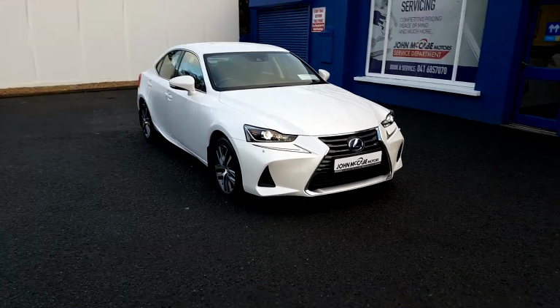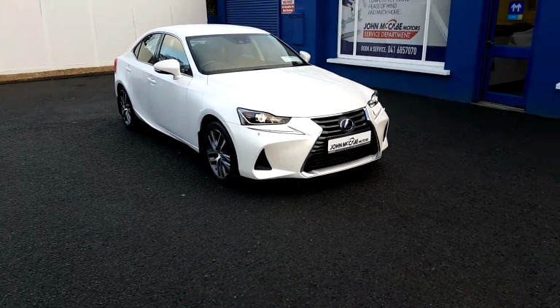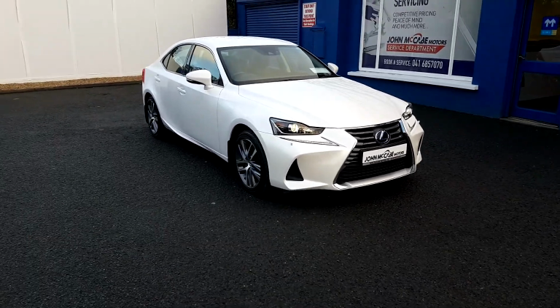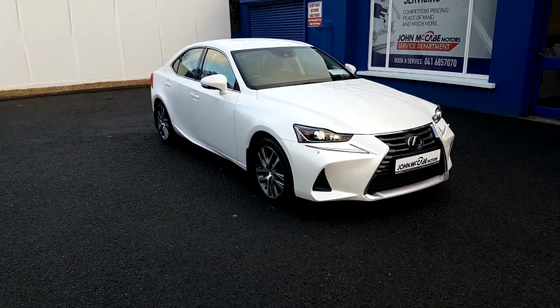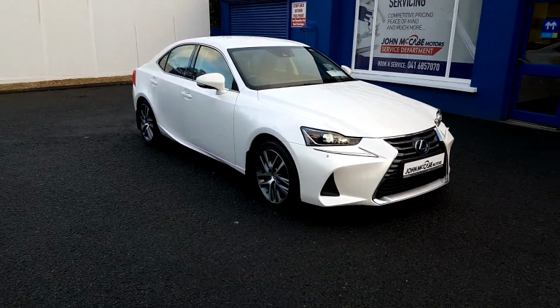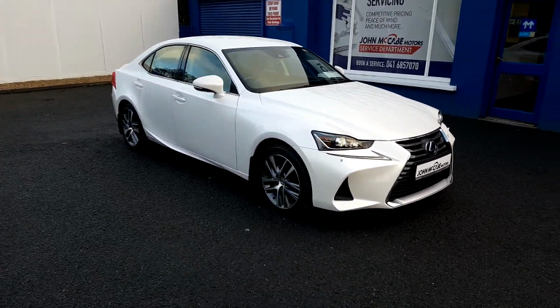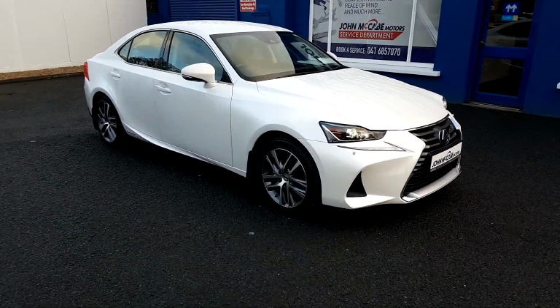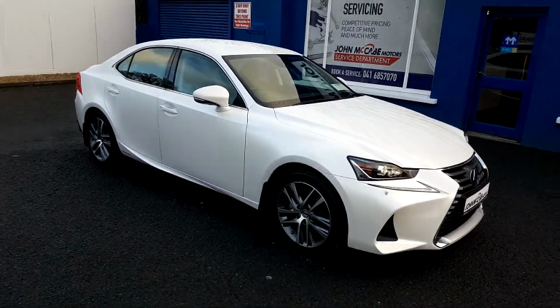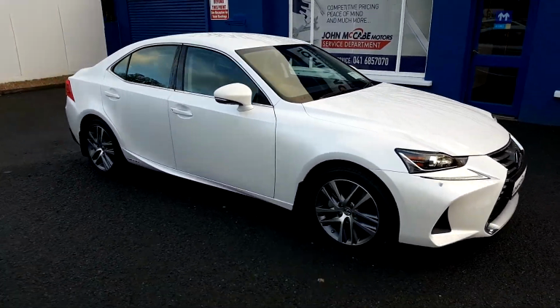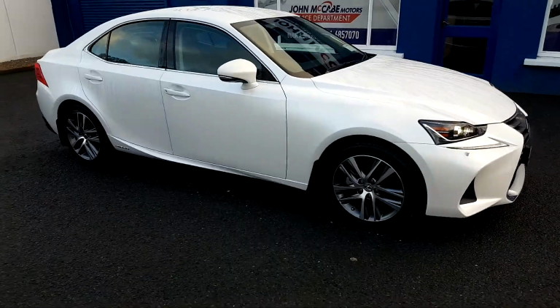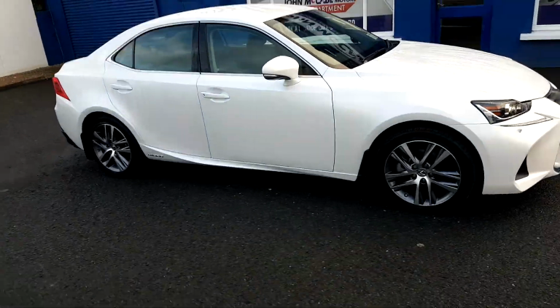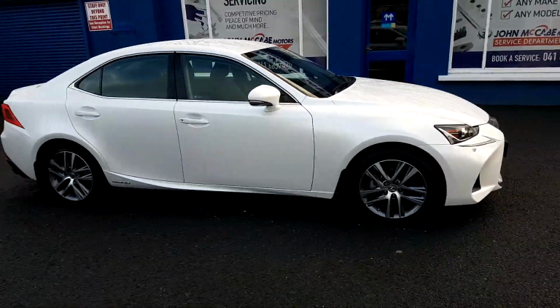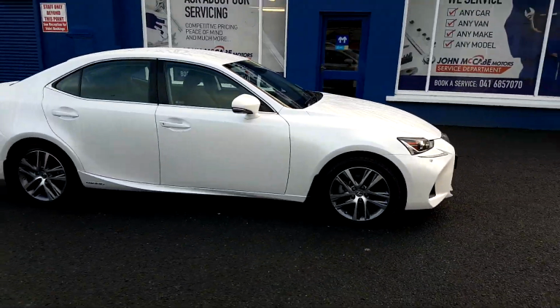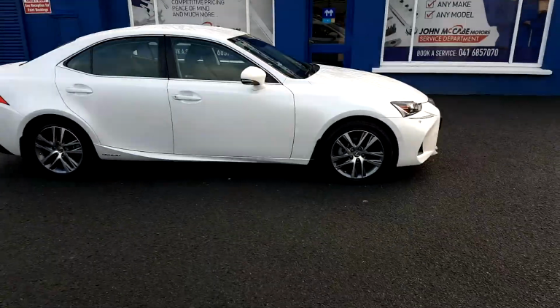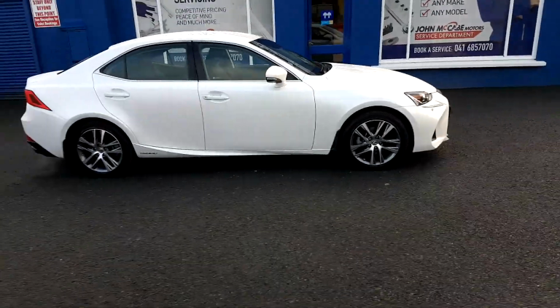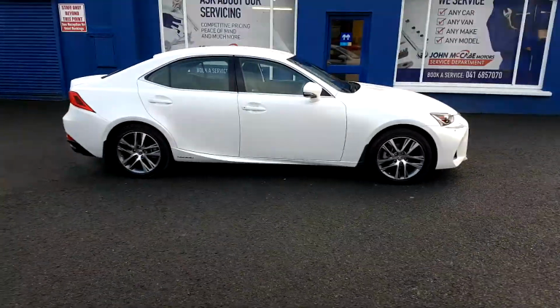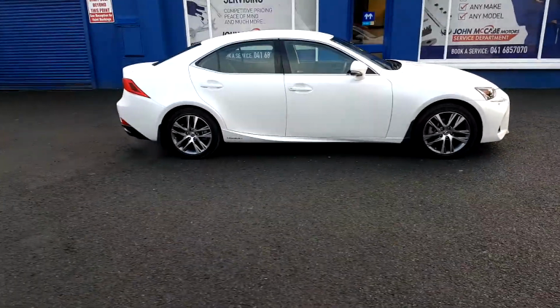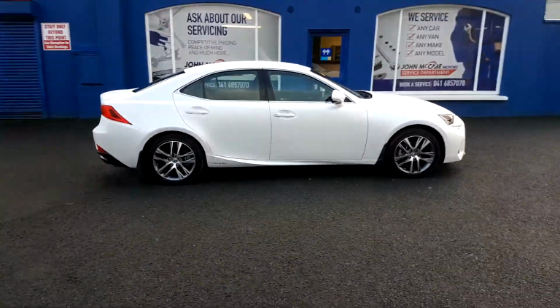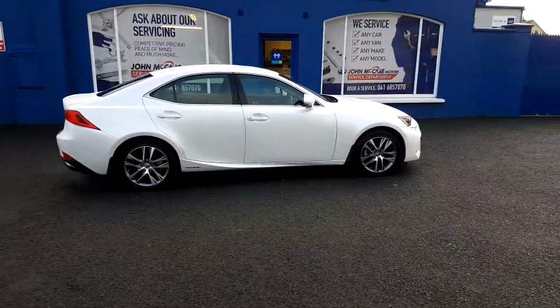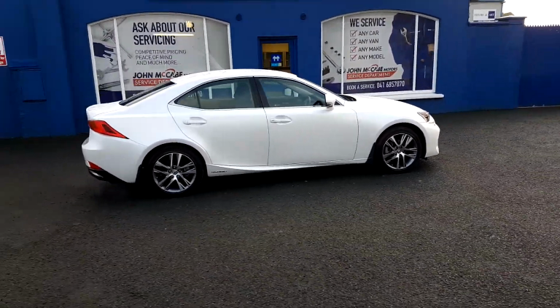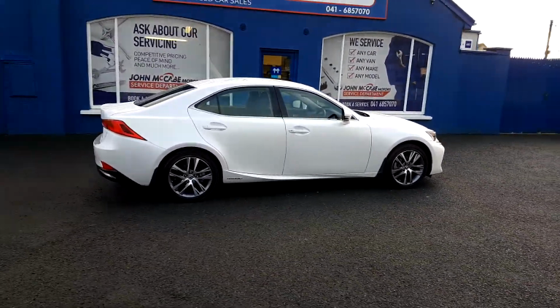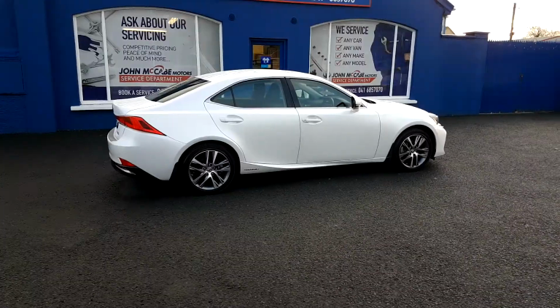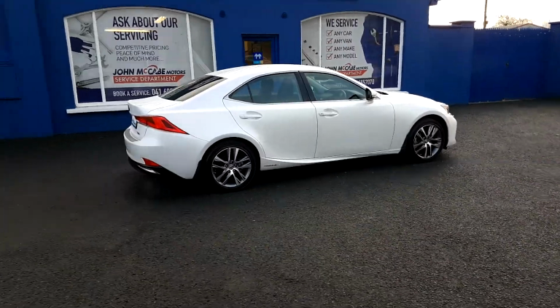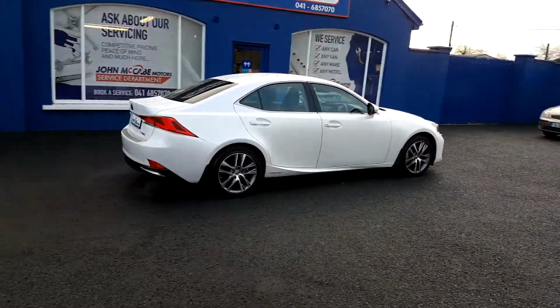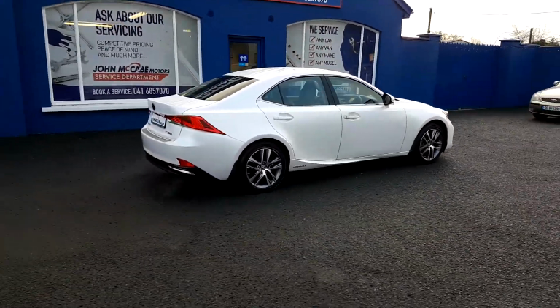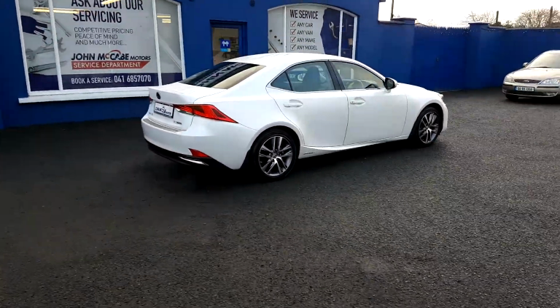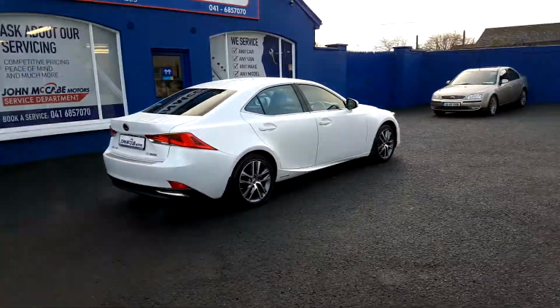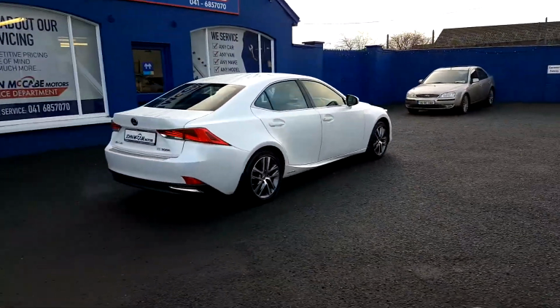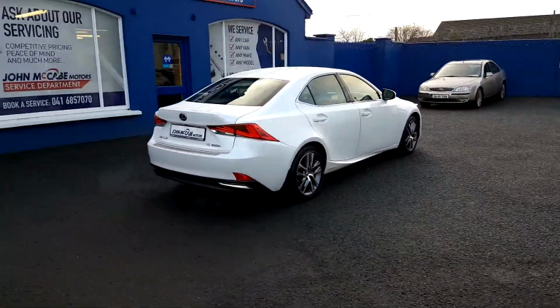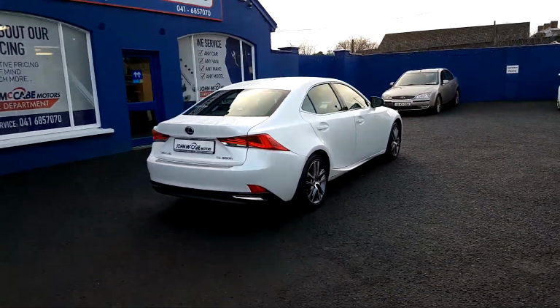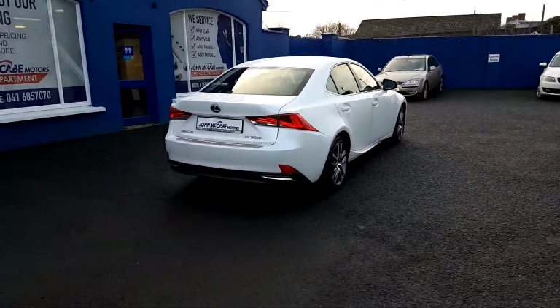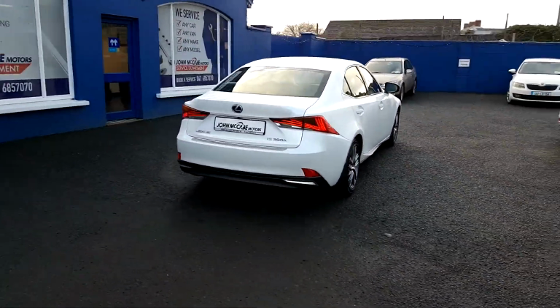Here we have a lovely 2017 Lexus IS300H, which is on a 172 plate. This car is finished in a lovely sonic white, comes with 17-inch hypersilver alloys, and we have LED lights and a reverse camera at the back.